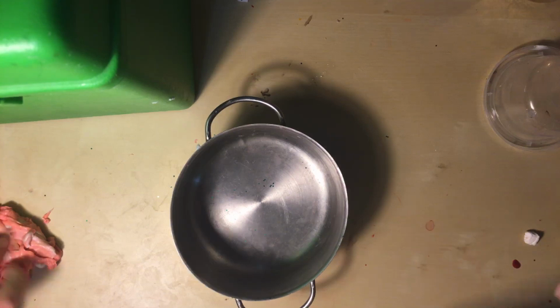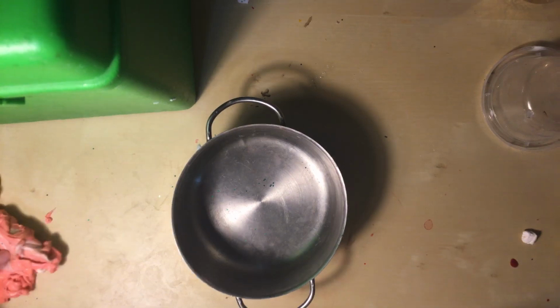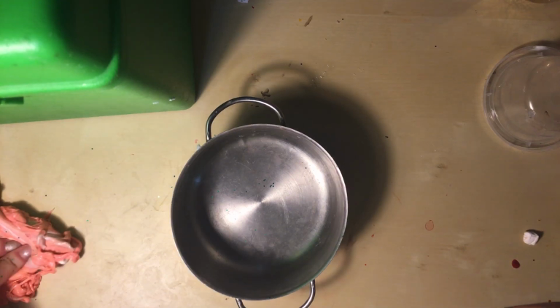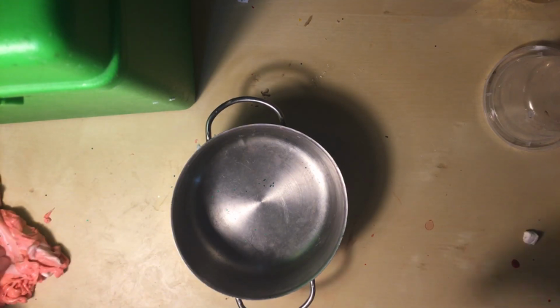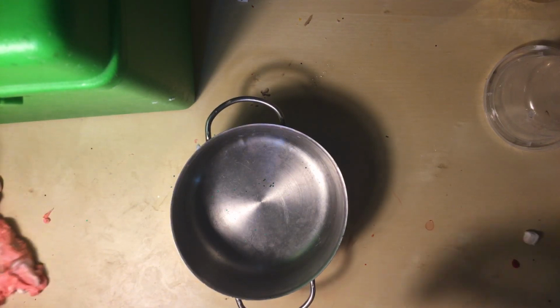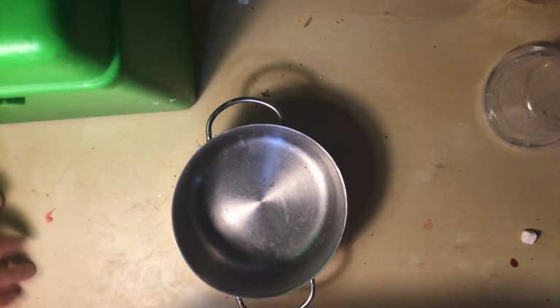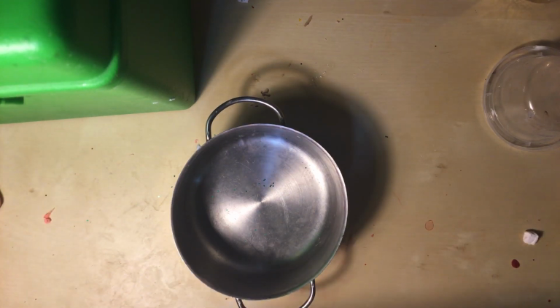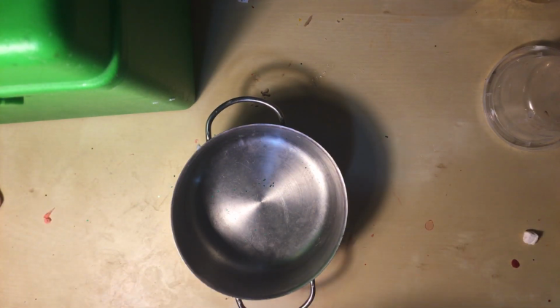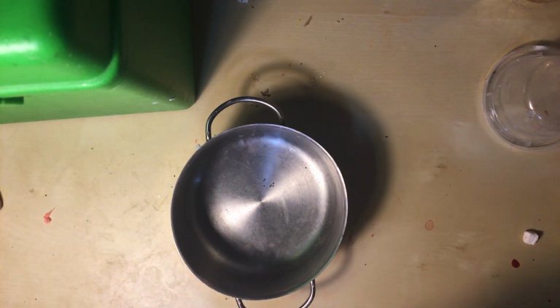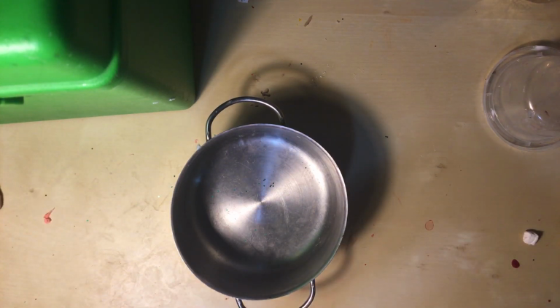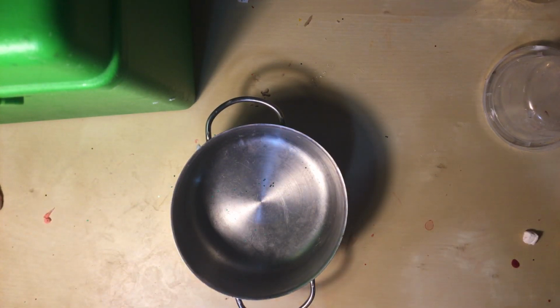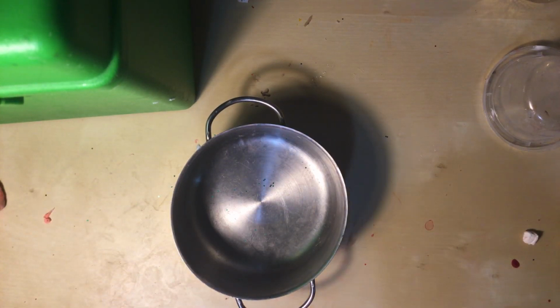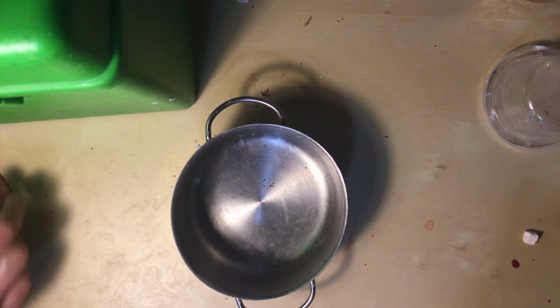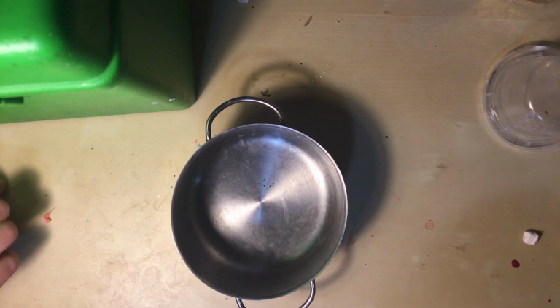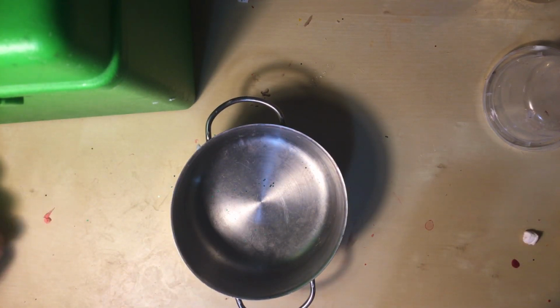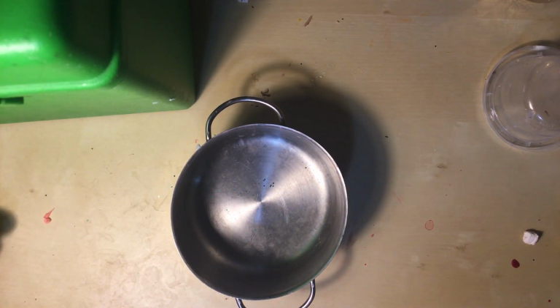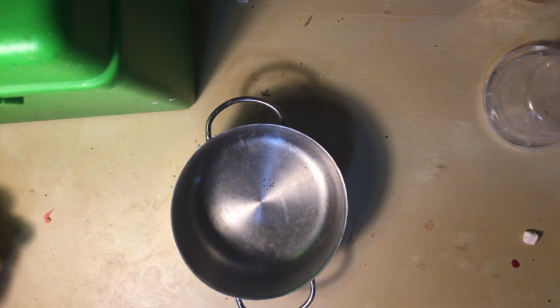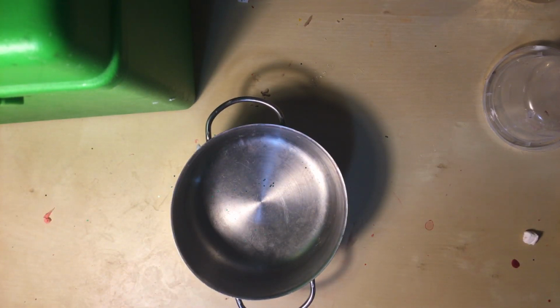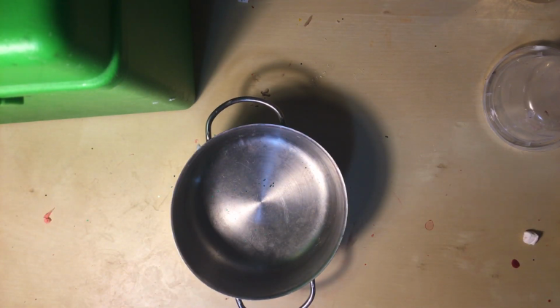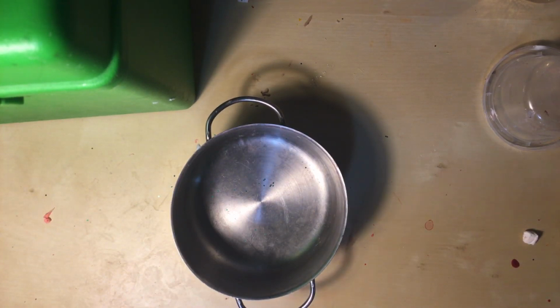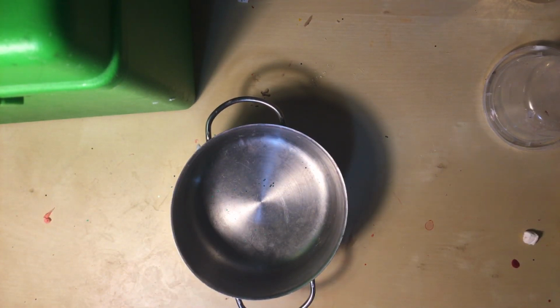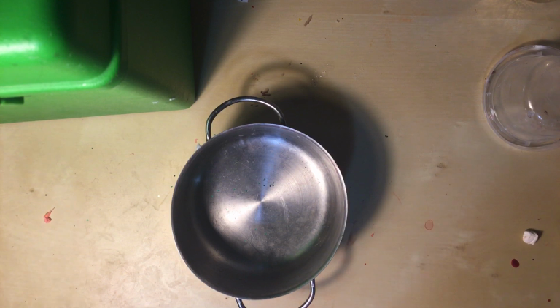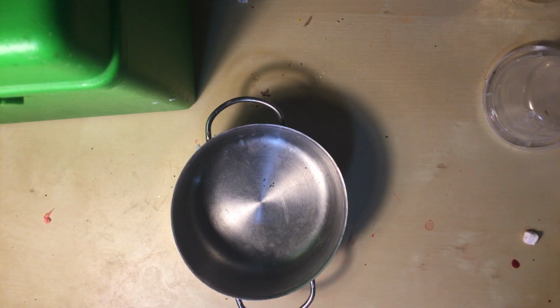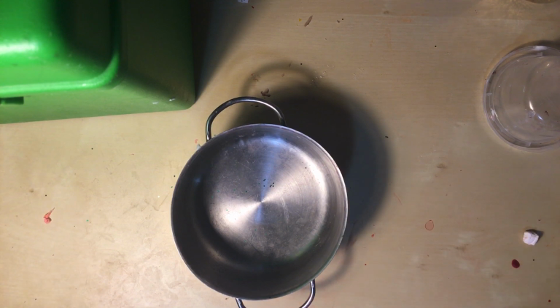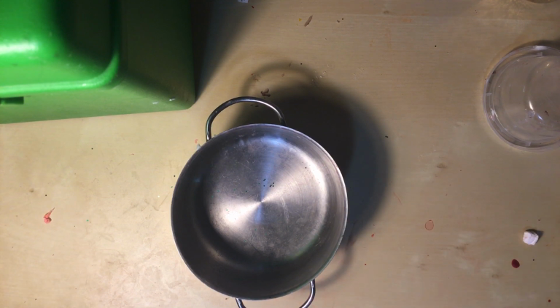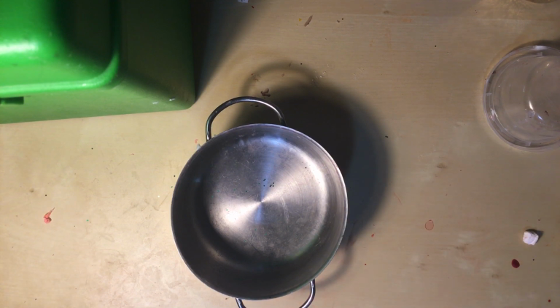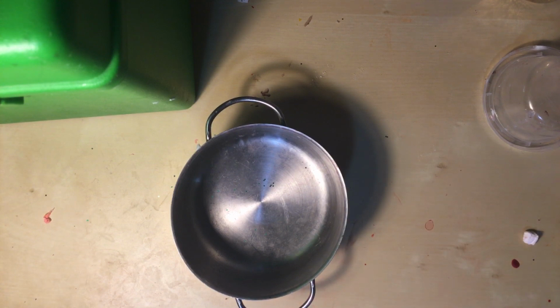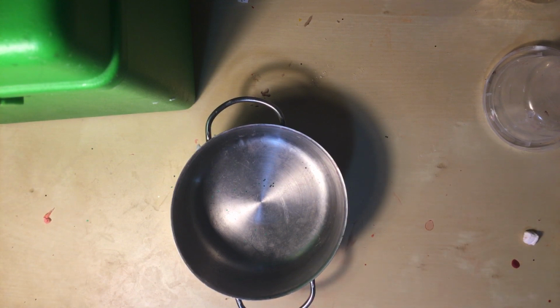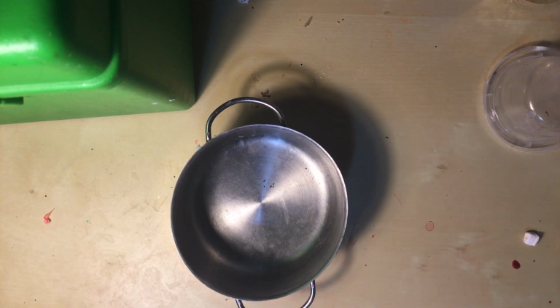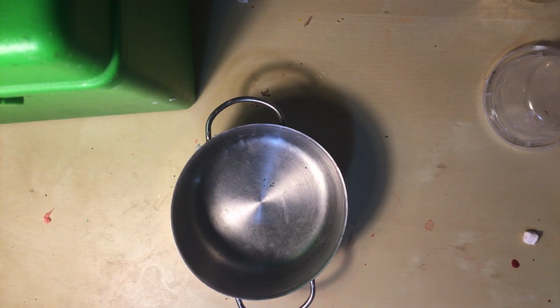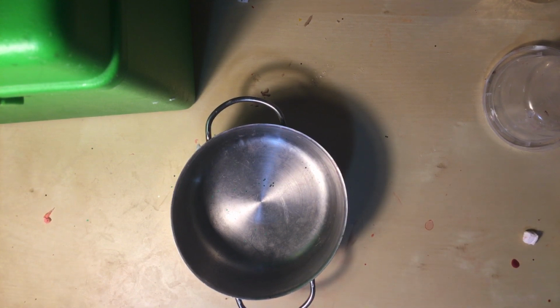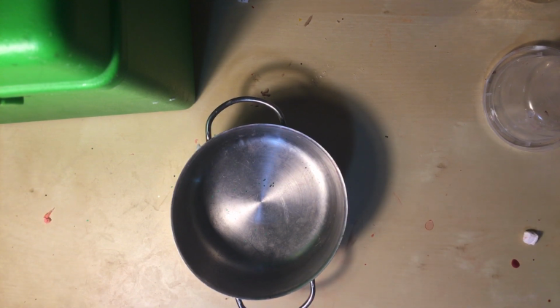Hi guys! Today we're going to be making pancakes. So right now I'm just putting in my batter.